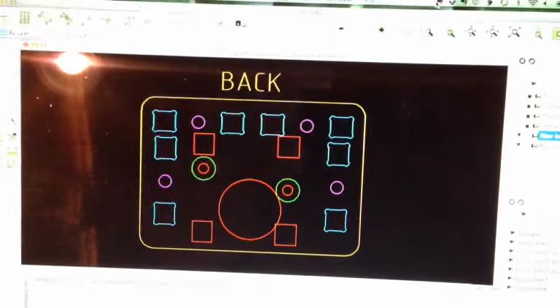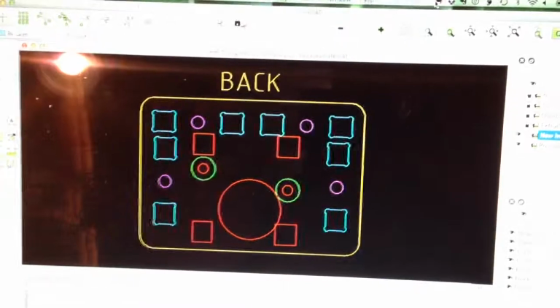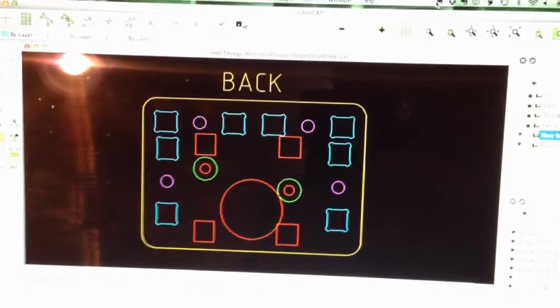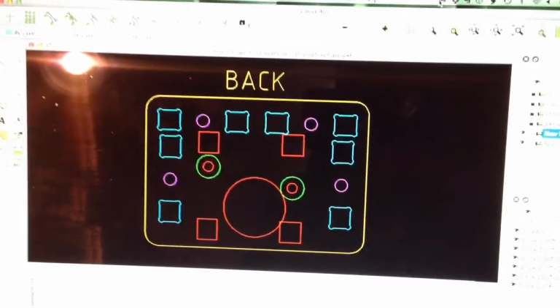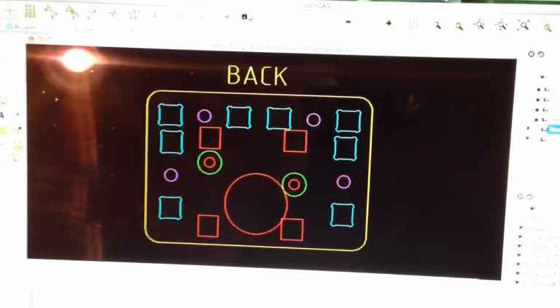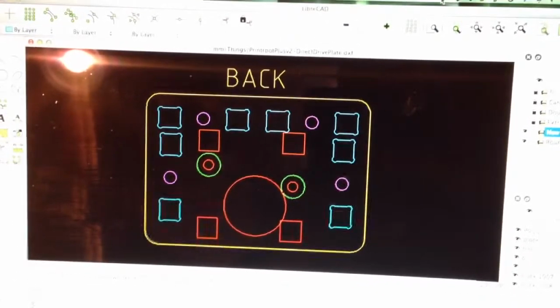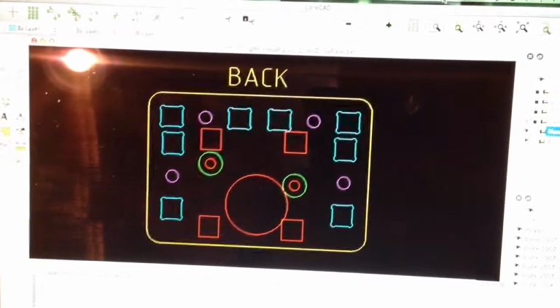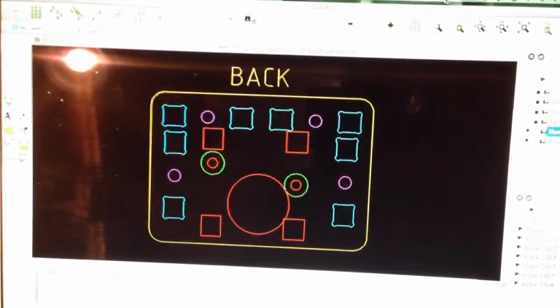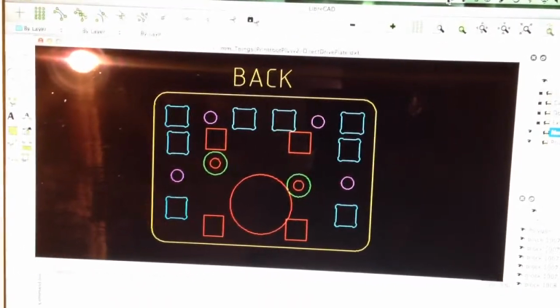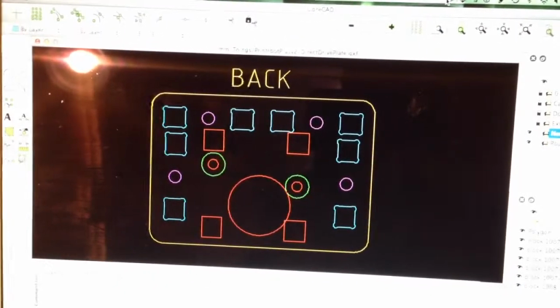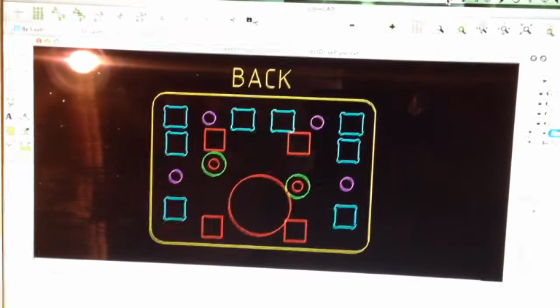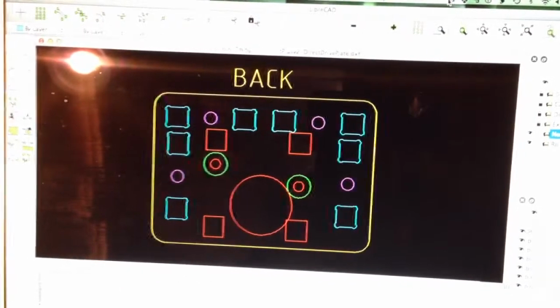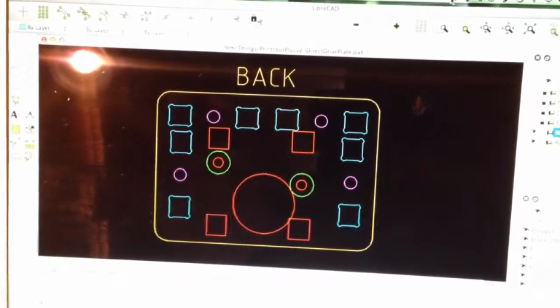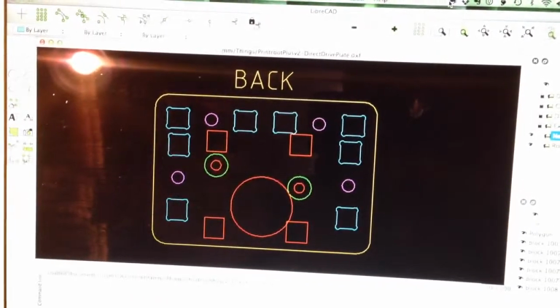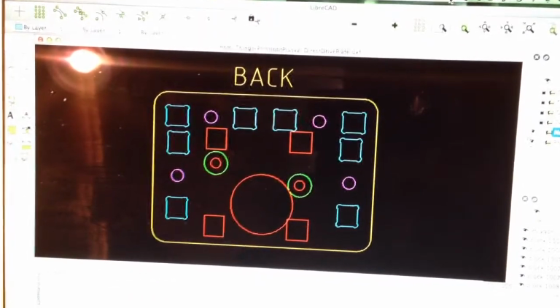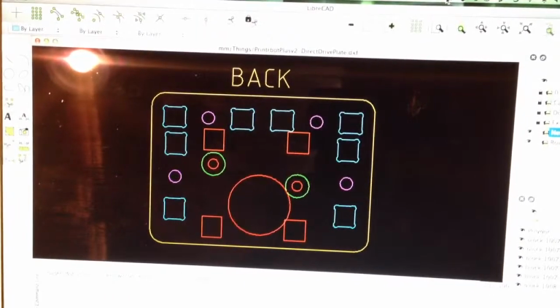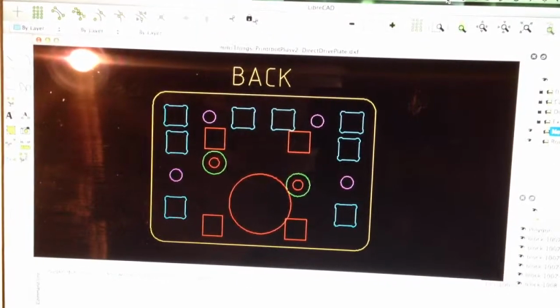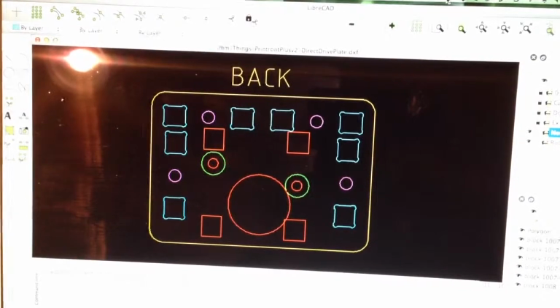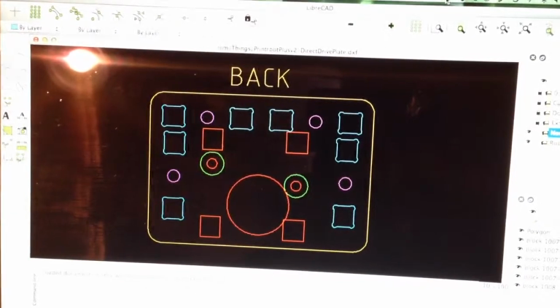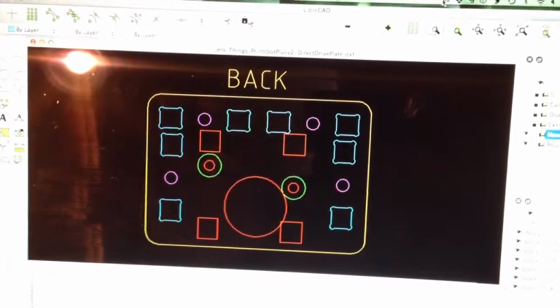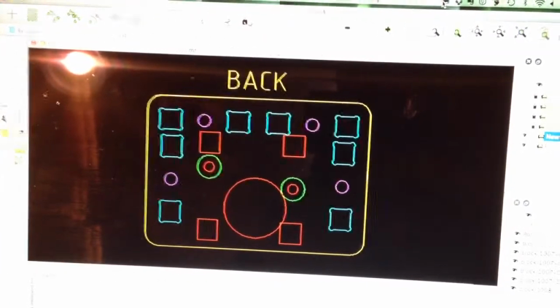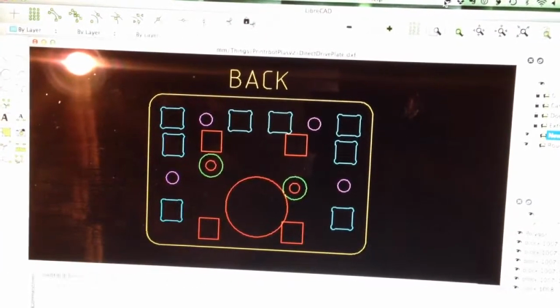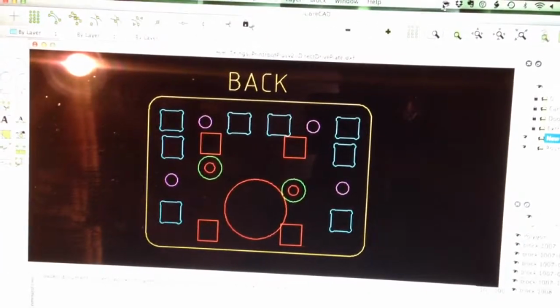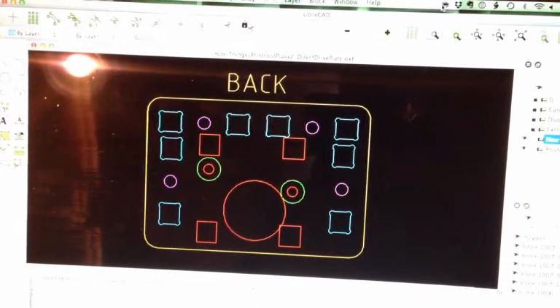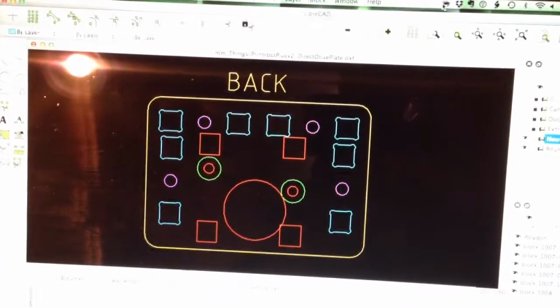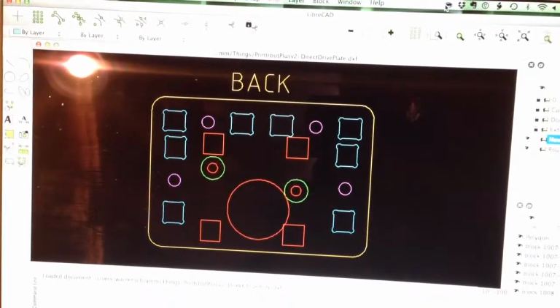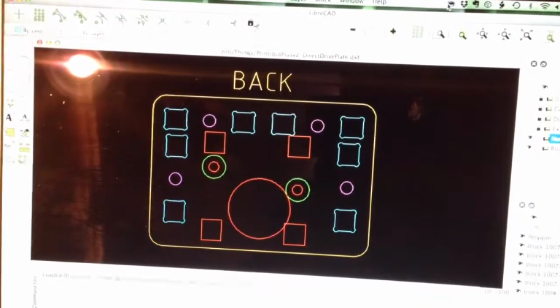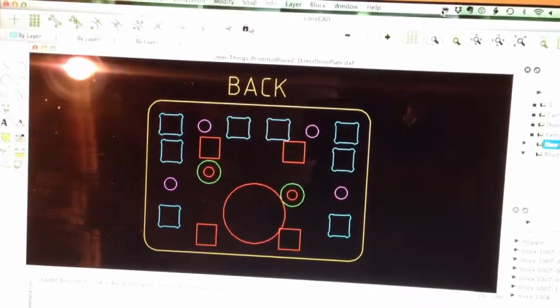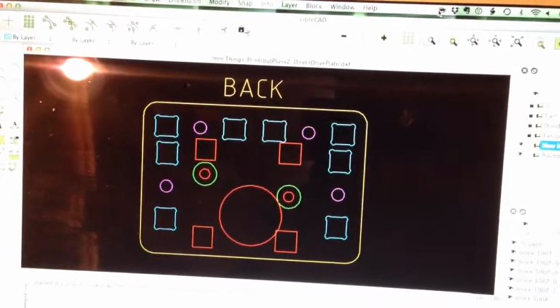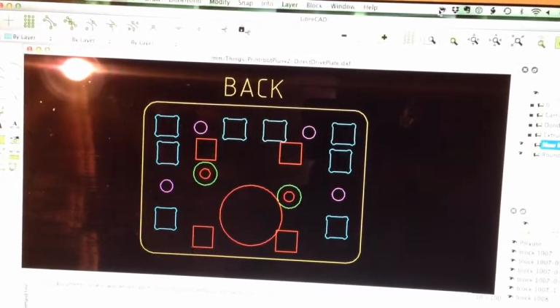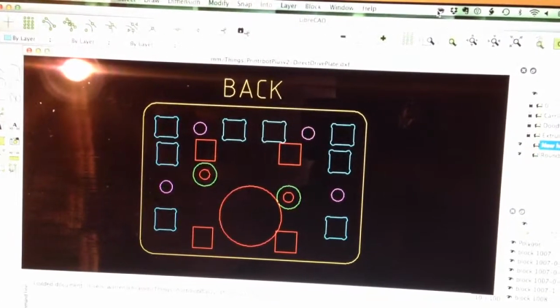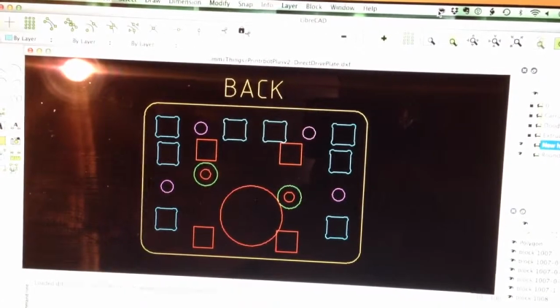Hi. So I'm making a follow-on video from the last video, with the issue of the extruder not being able to reach the bed because of the distance and offset.